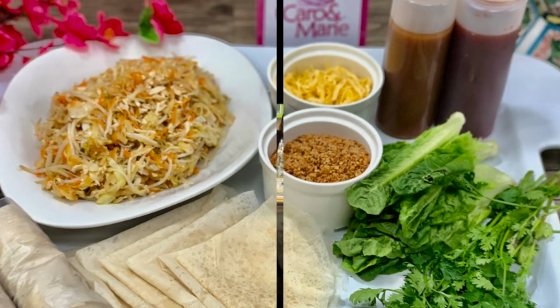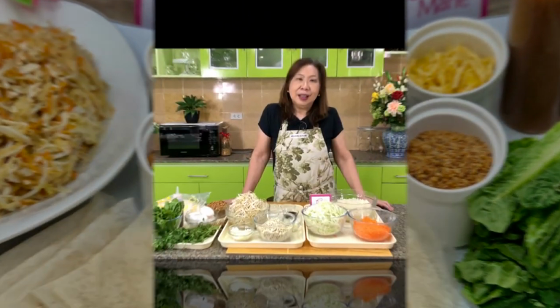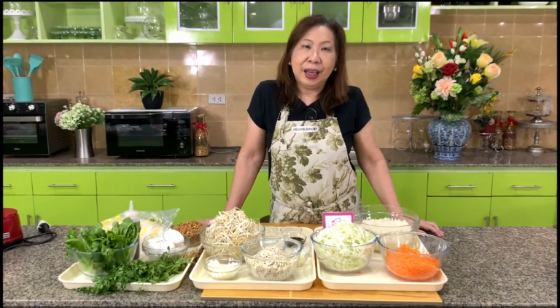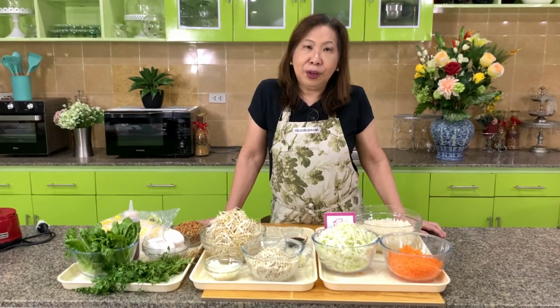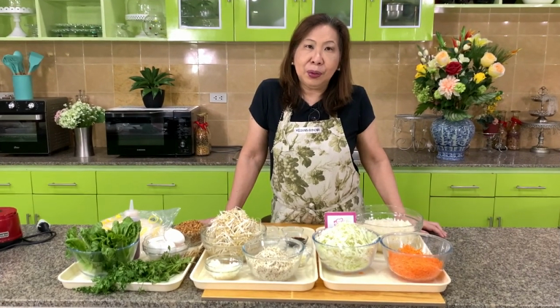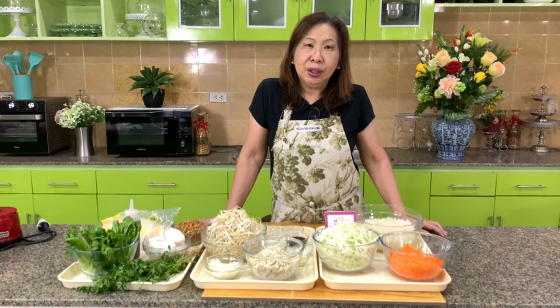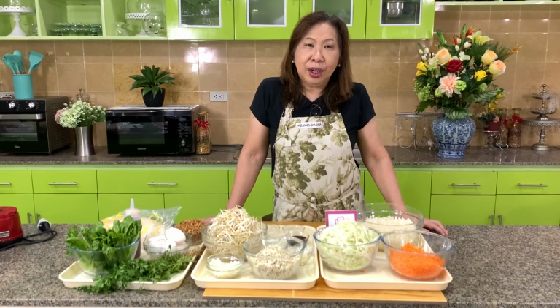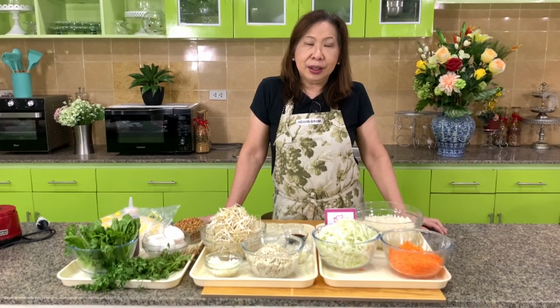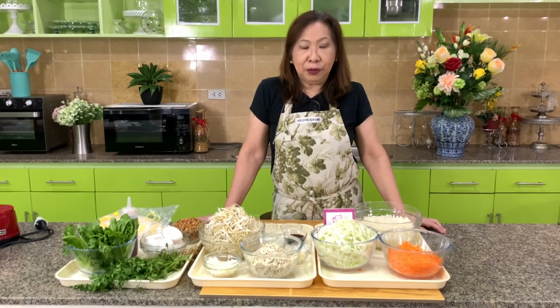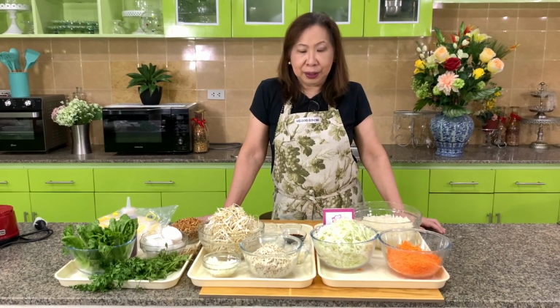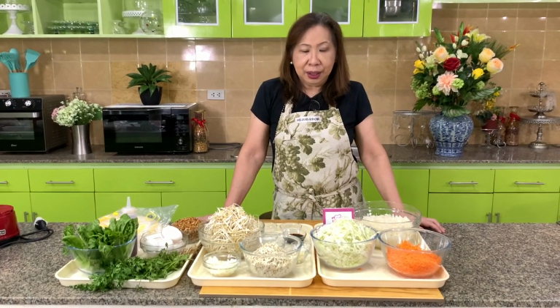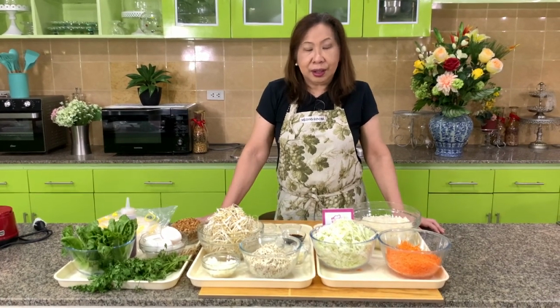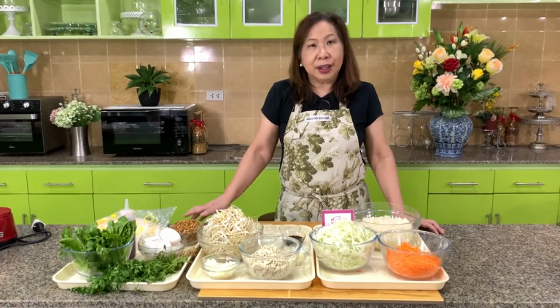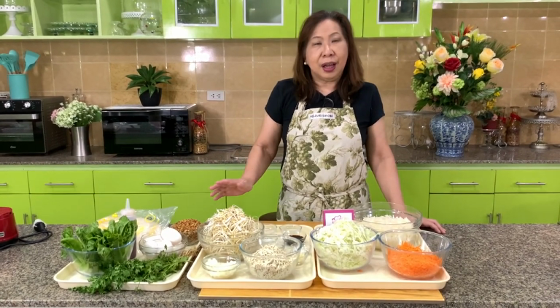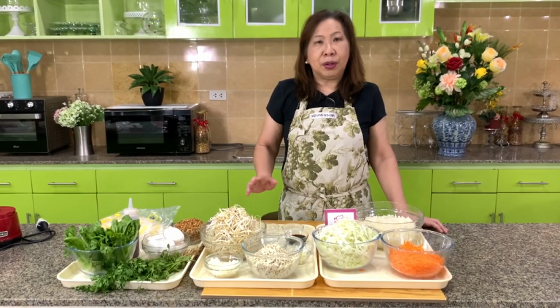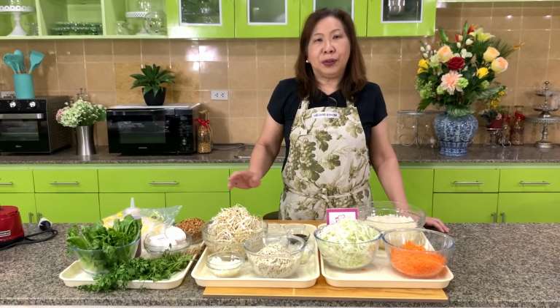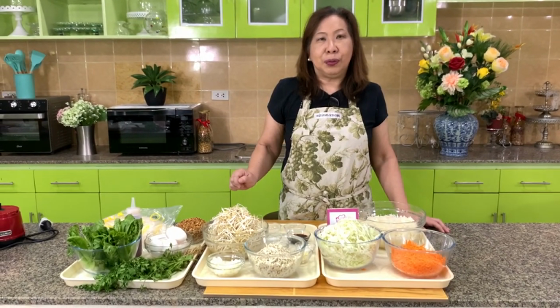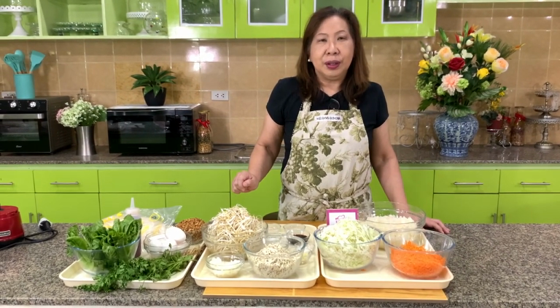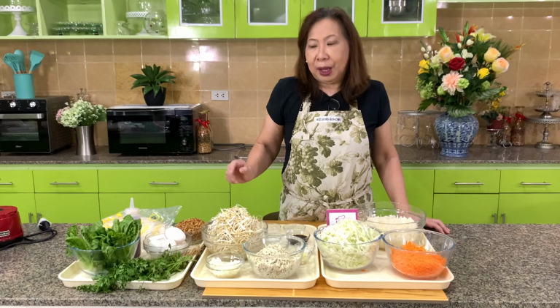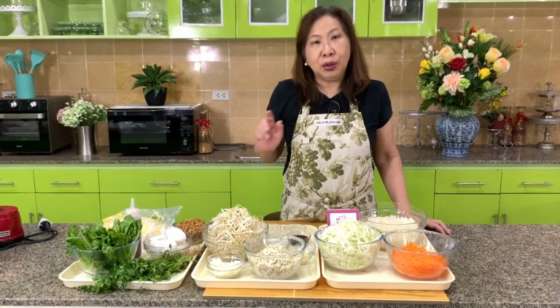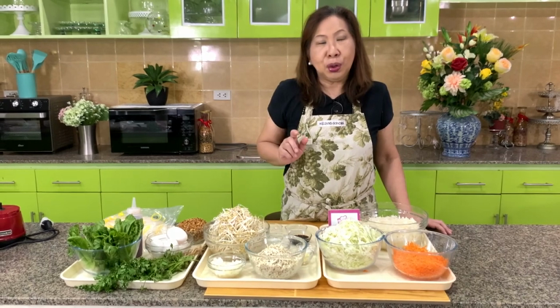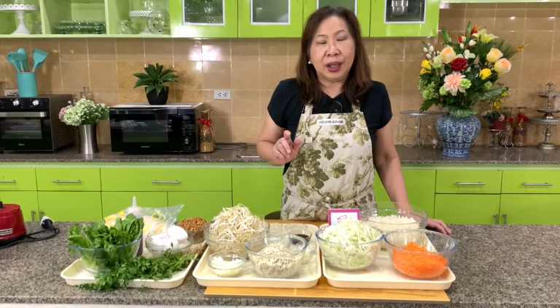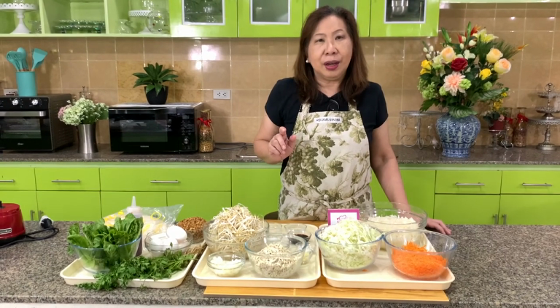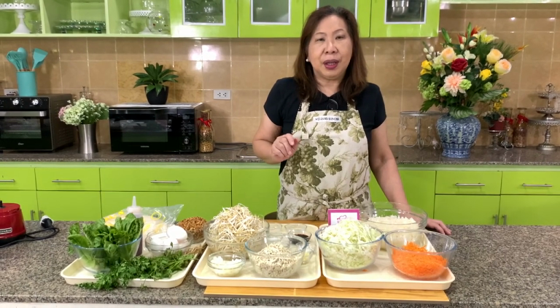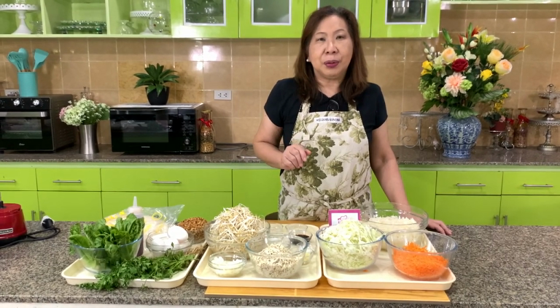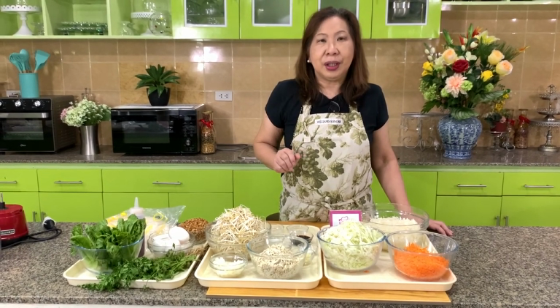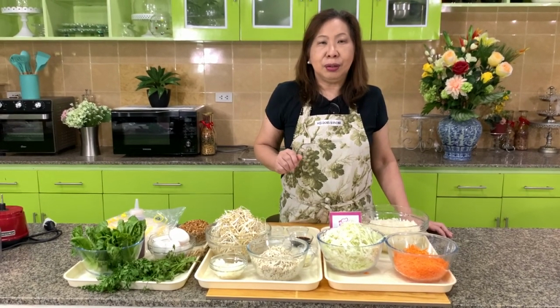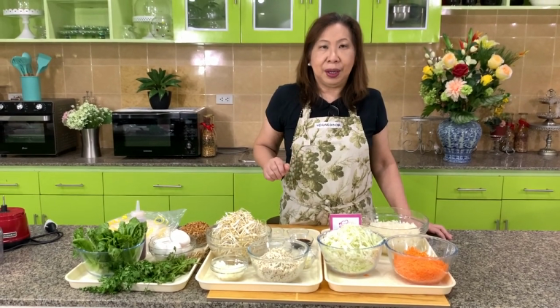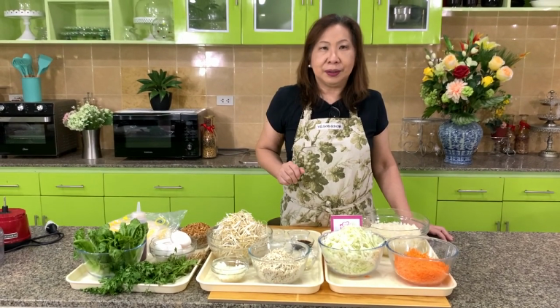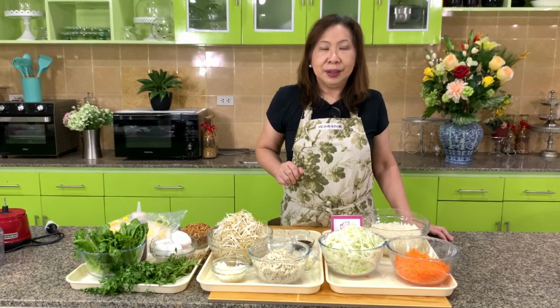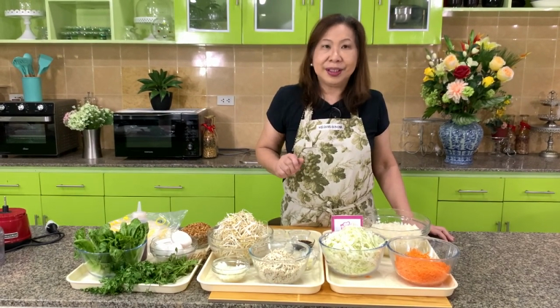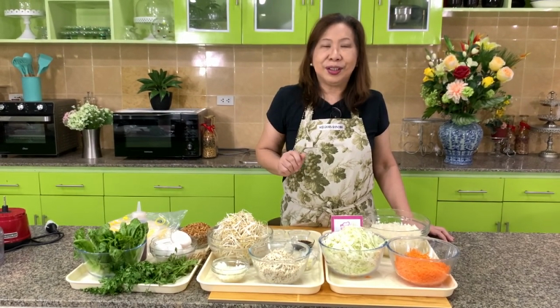Like any Filipino Chinese in the Philippines, this is our comfort food. I'm going to show you today how to make our Chinese Lumpia. Let's get started.